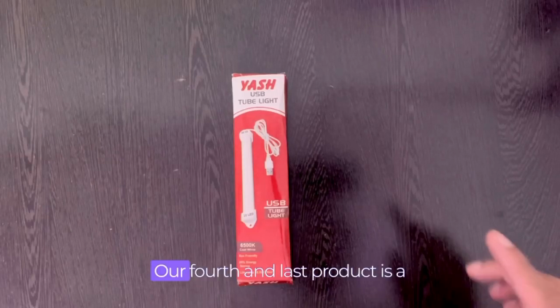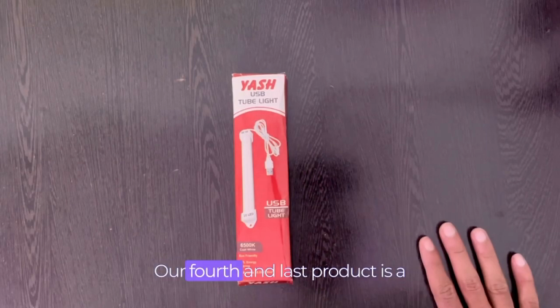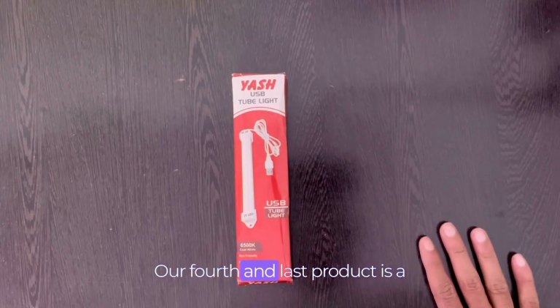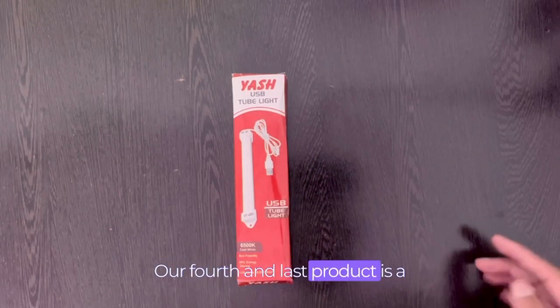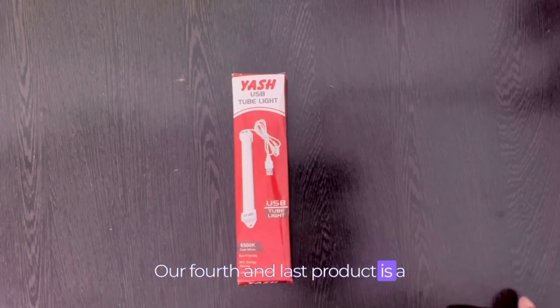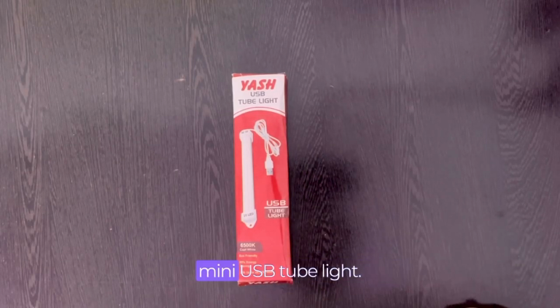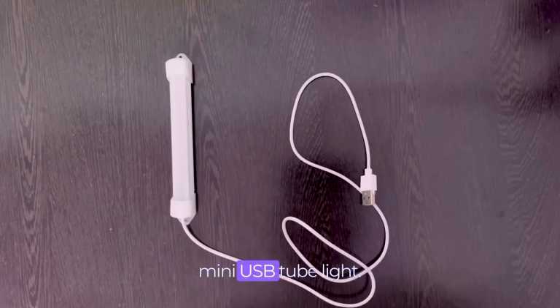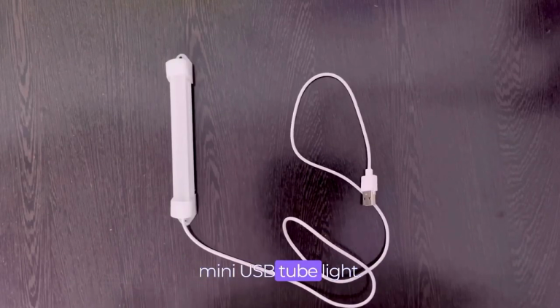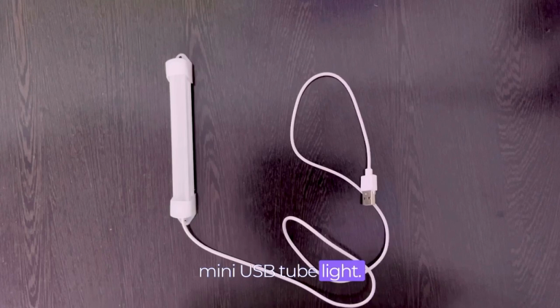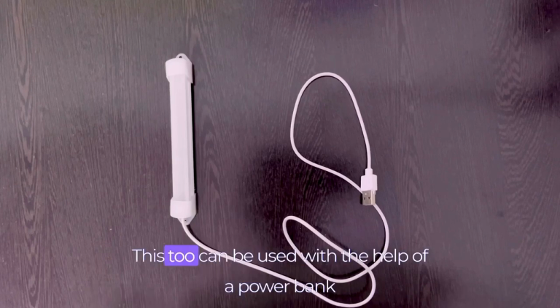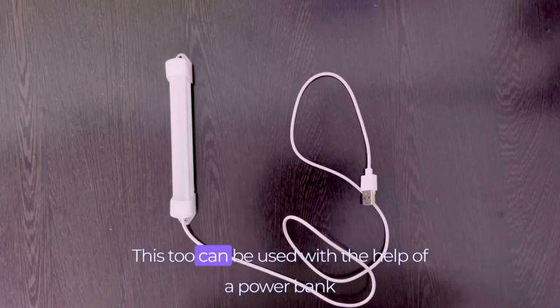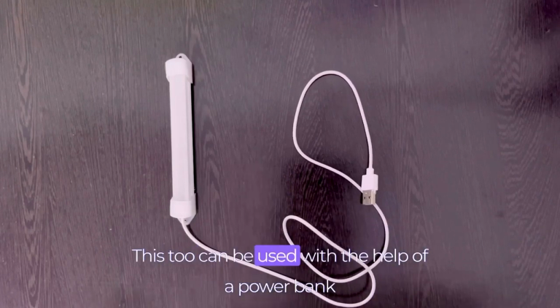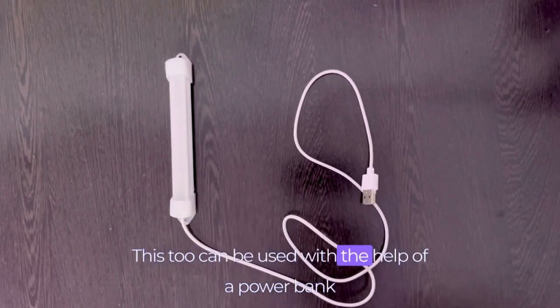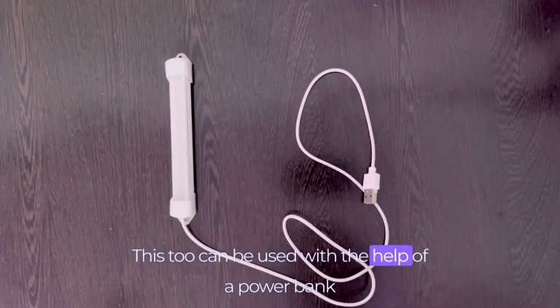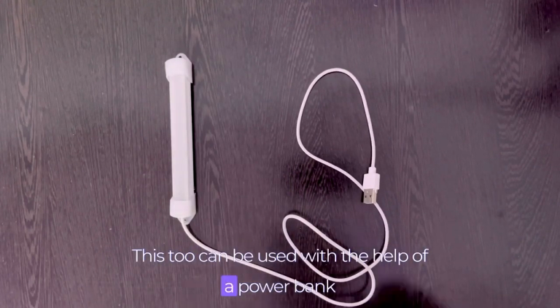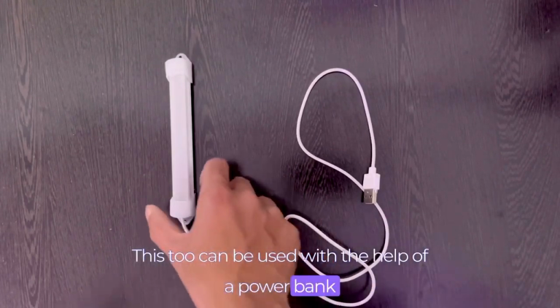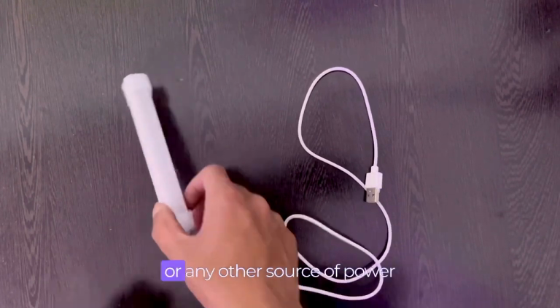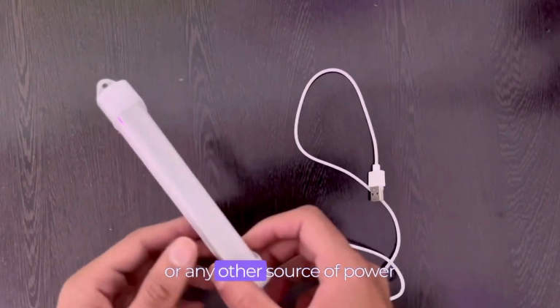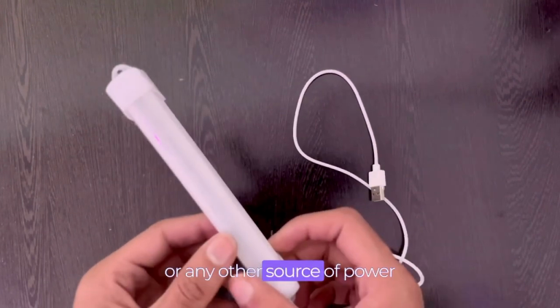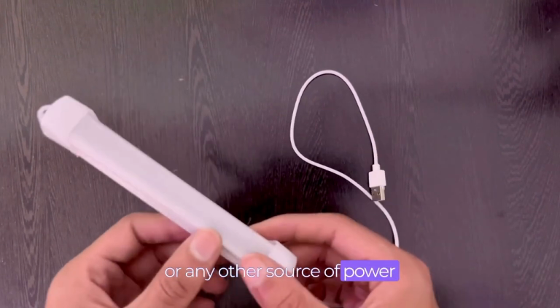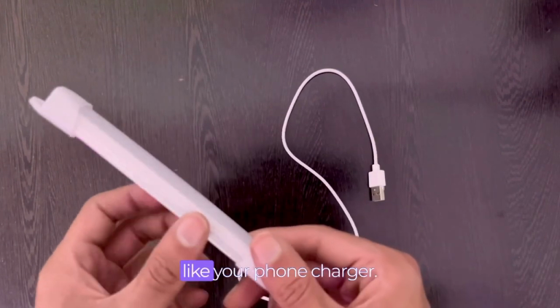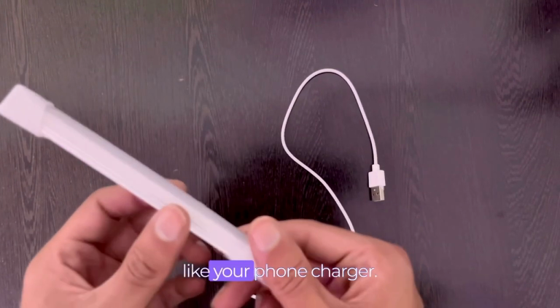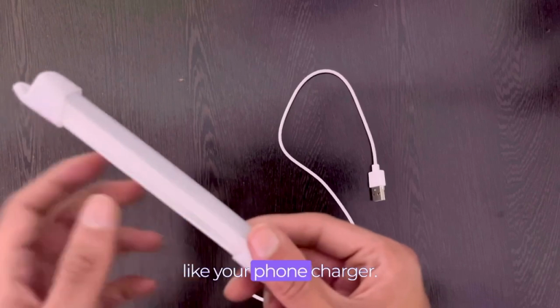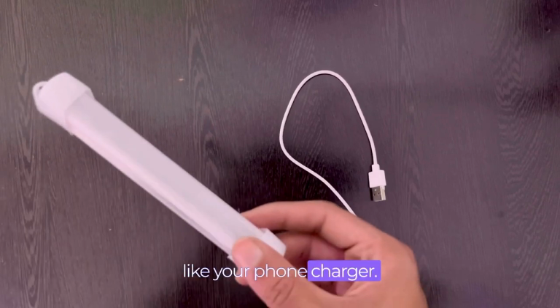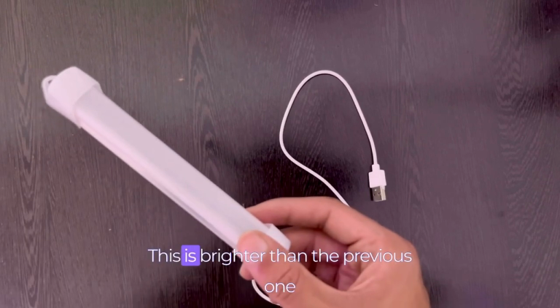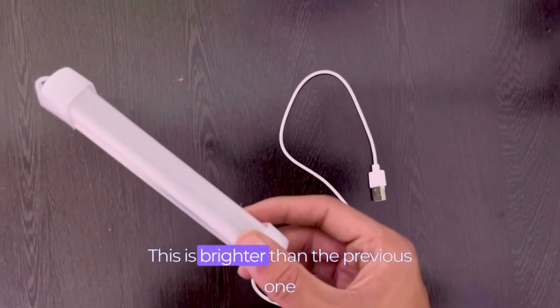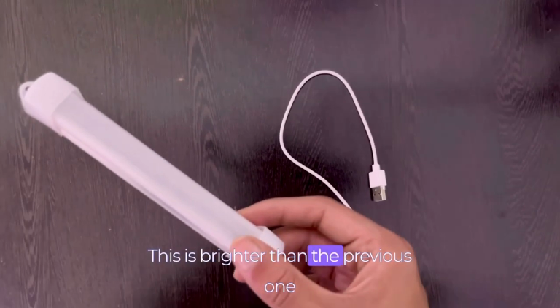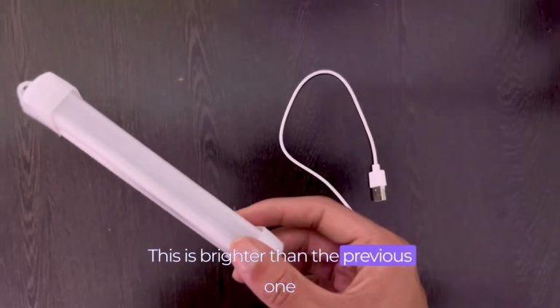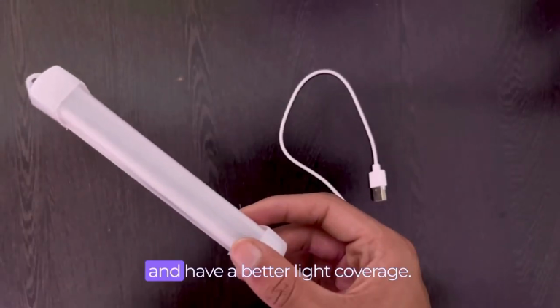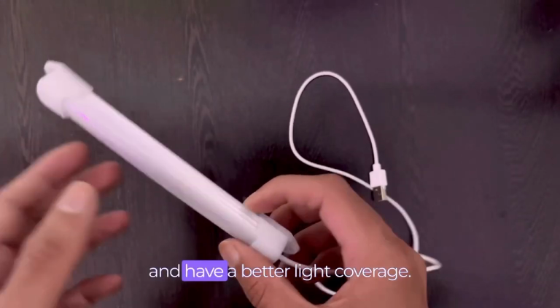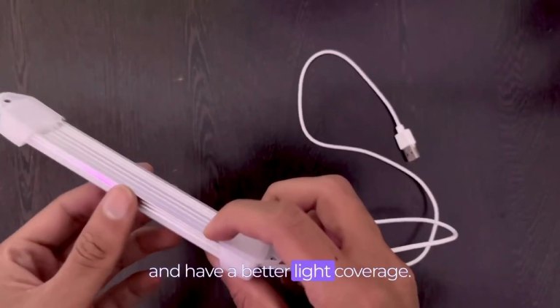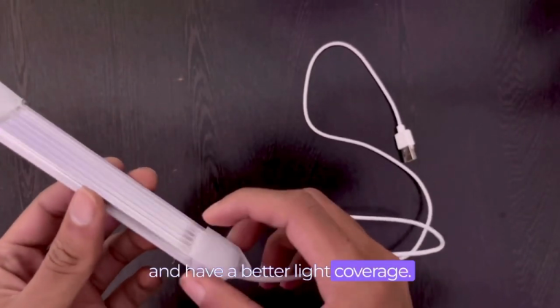Our fourth and last product is a mini USB tube light. This too can be used with the help of a power bank or any other source of power like your phone charger. This is brighter than the previous one and has better light coverage.